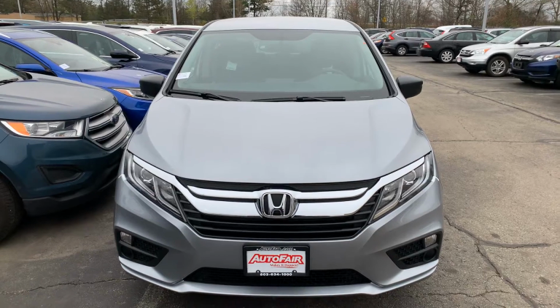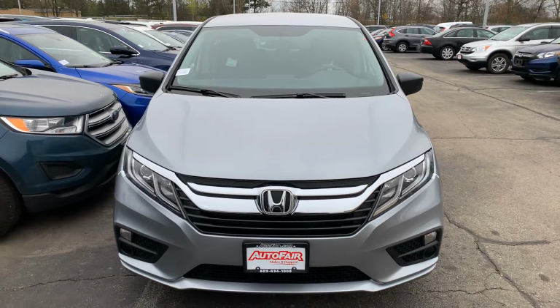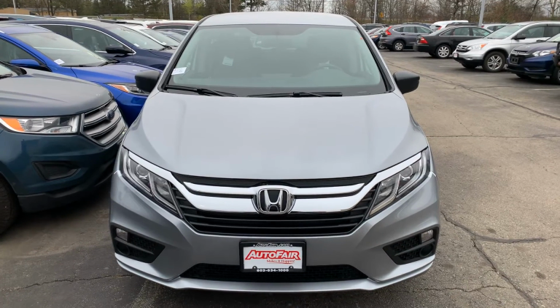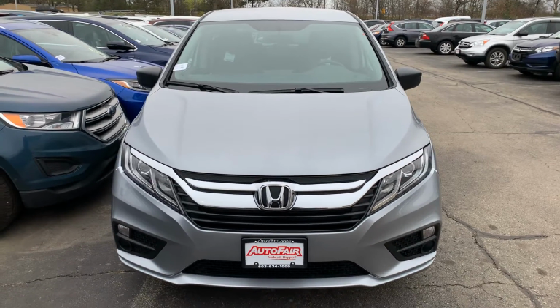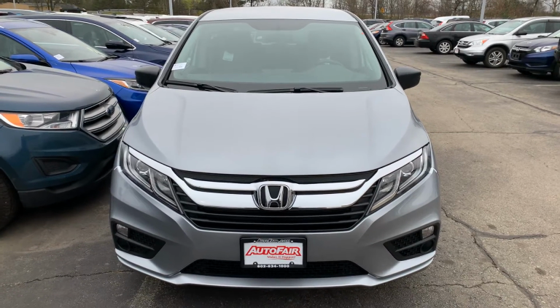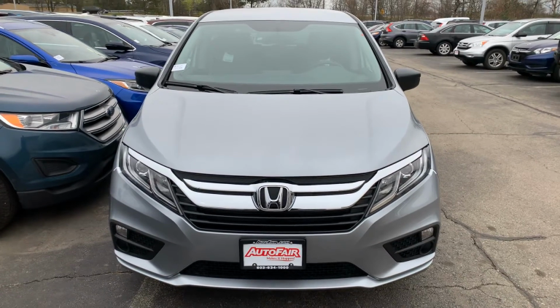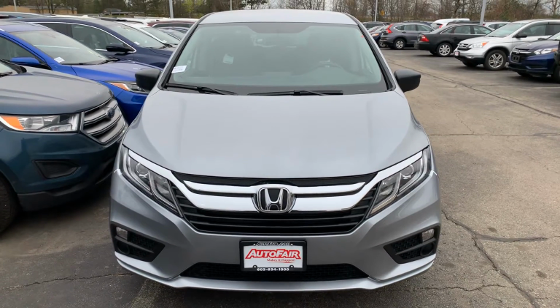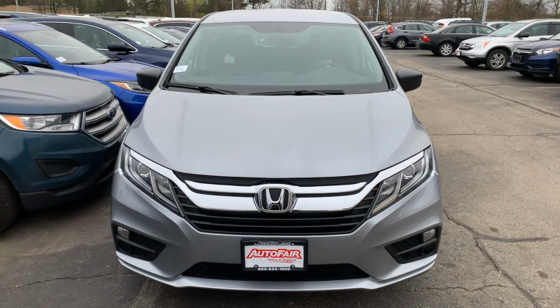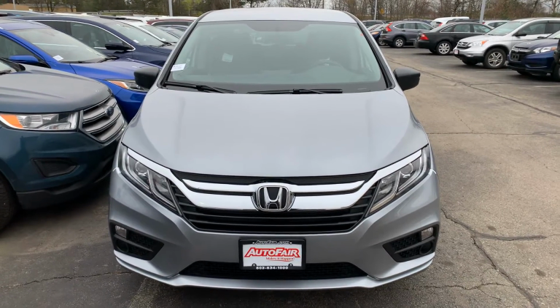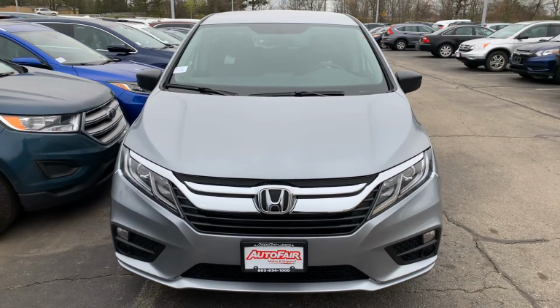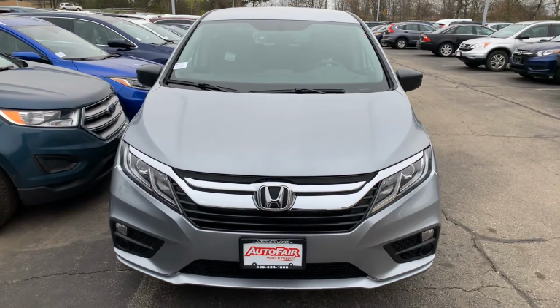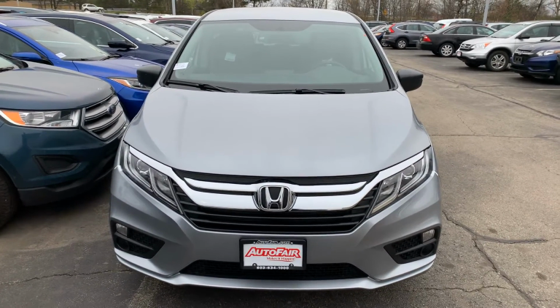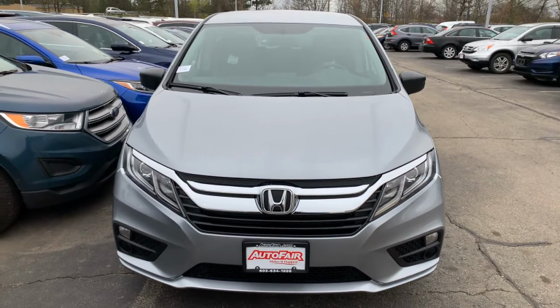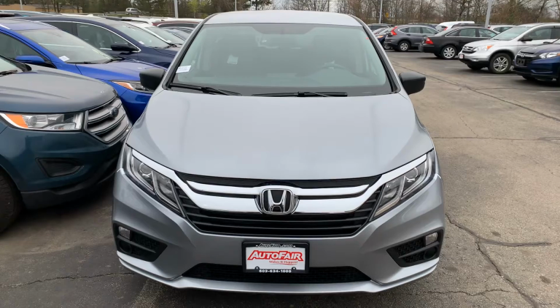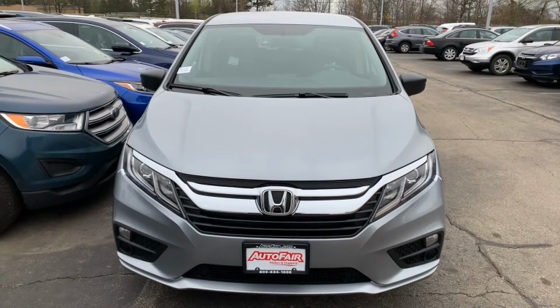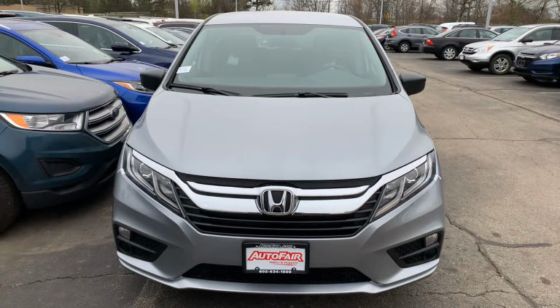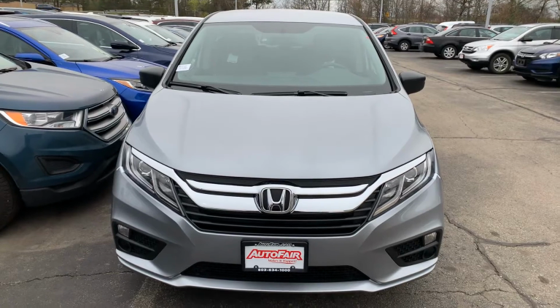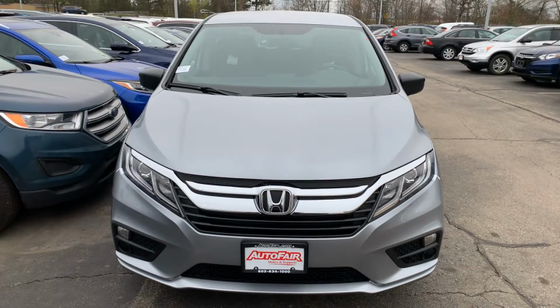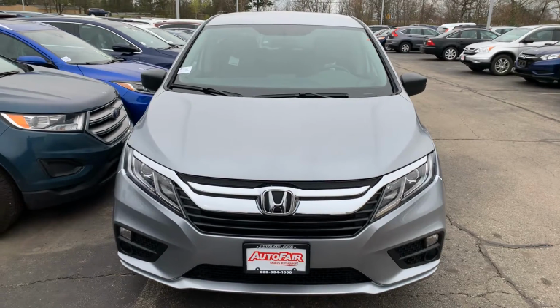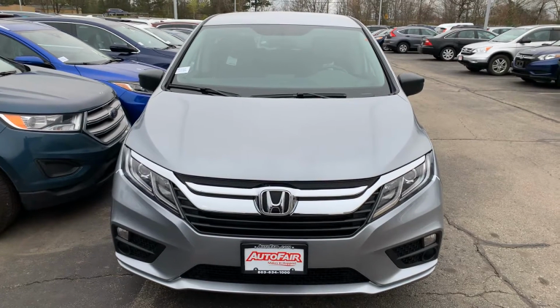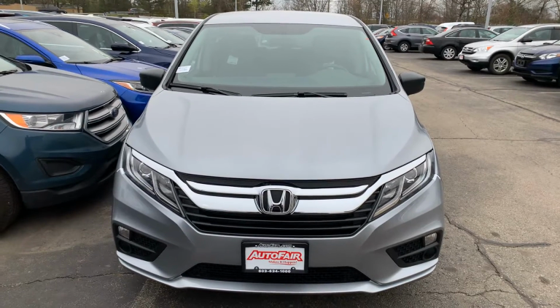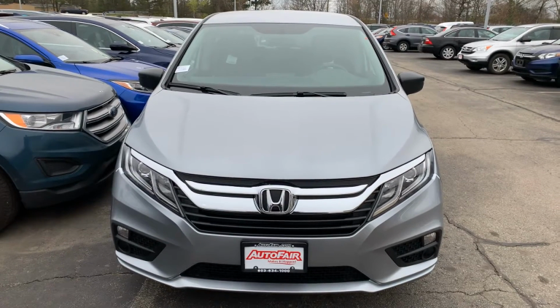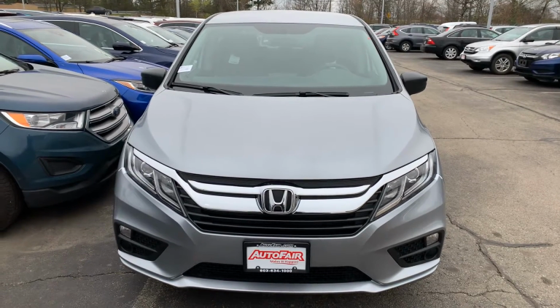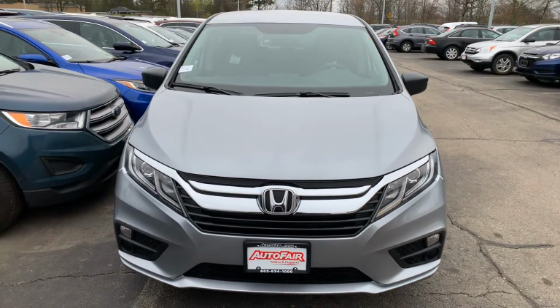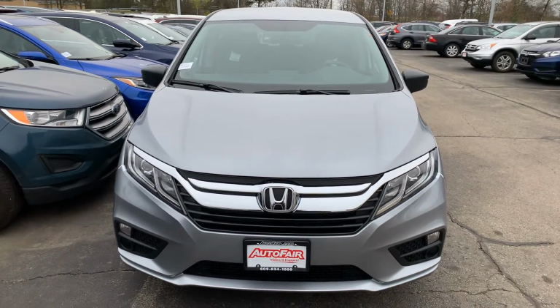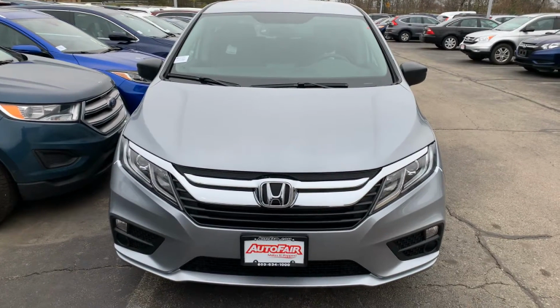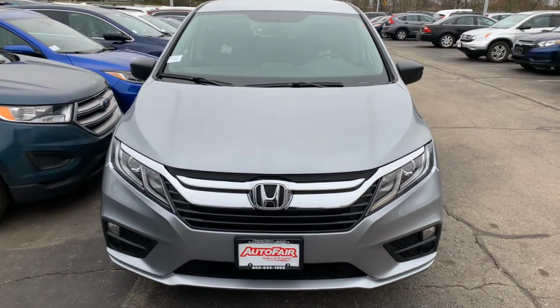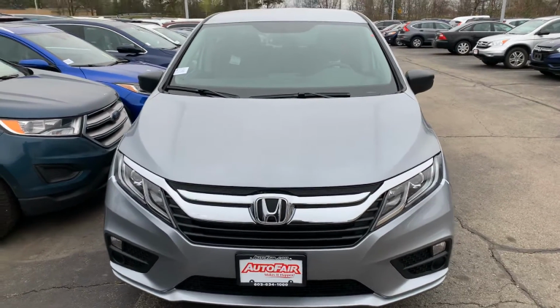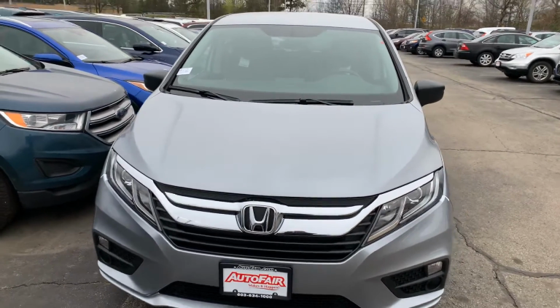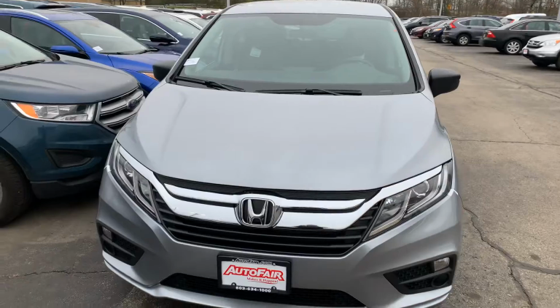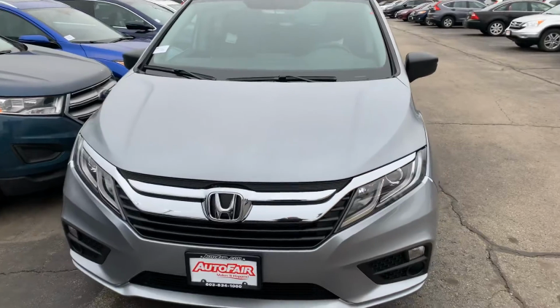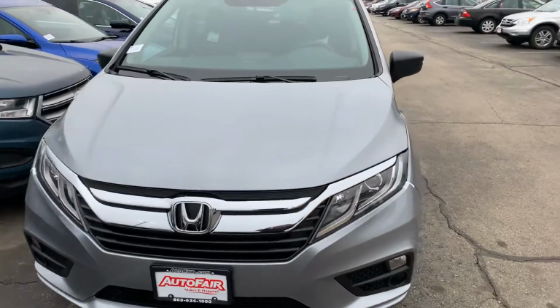Hi Amanda, this is Steve down at AutoFair Honda in Manchester. Right now we're looking at the 2019 Honda Odyssey LX in beautiful lunar silver metallic.